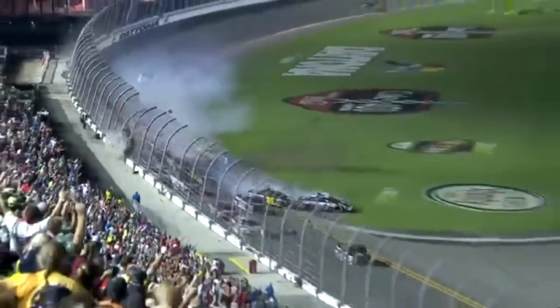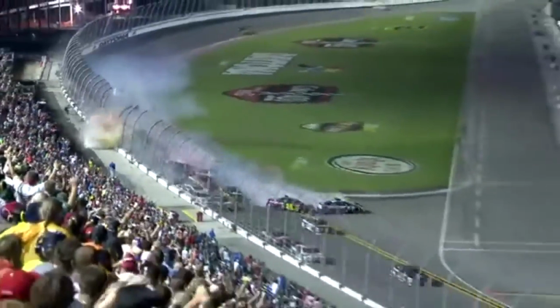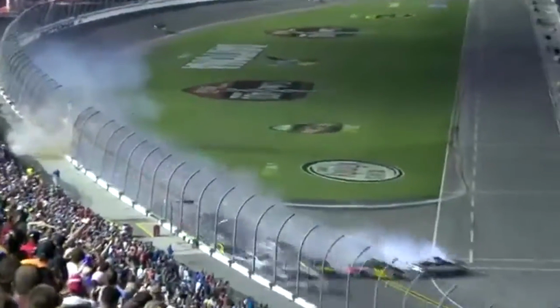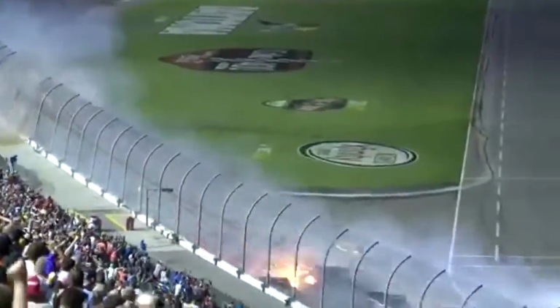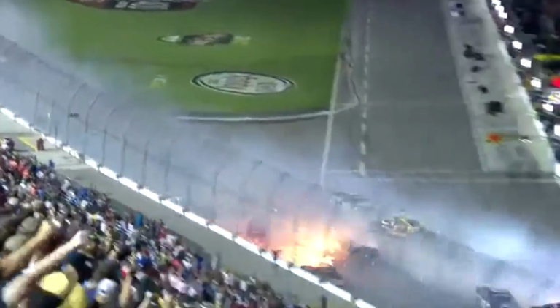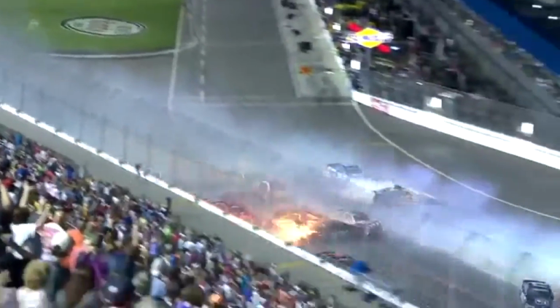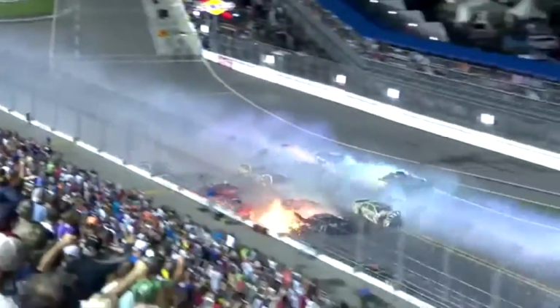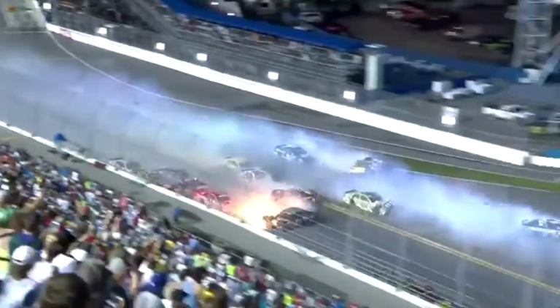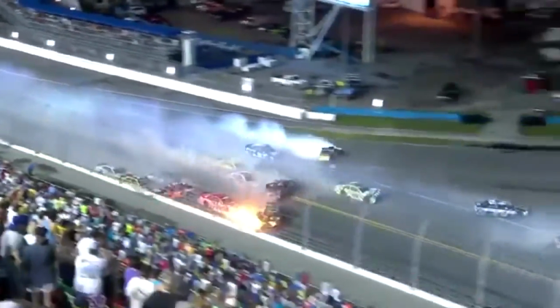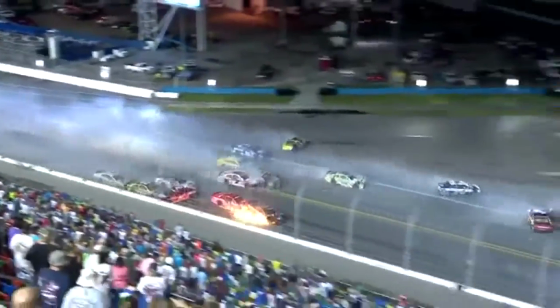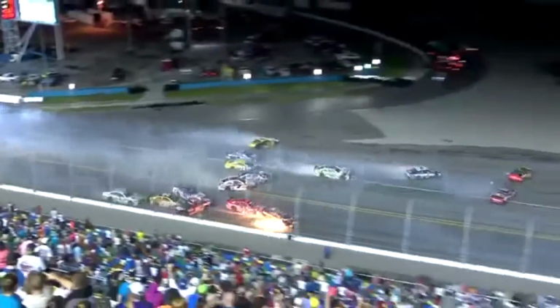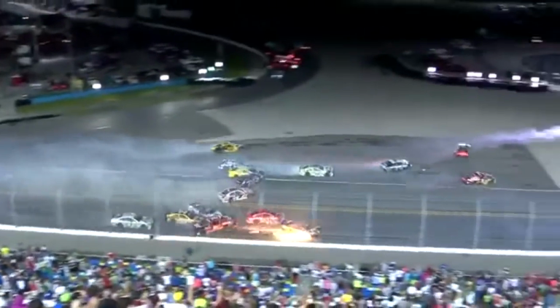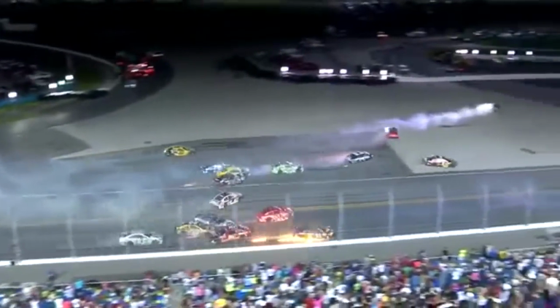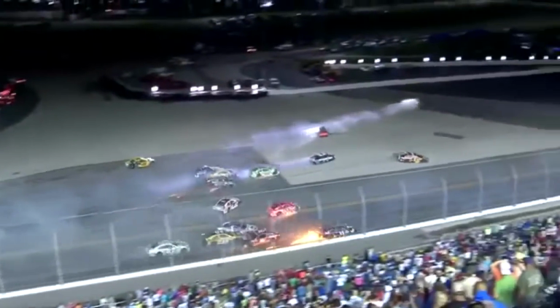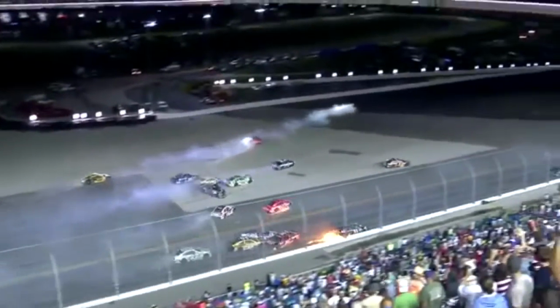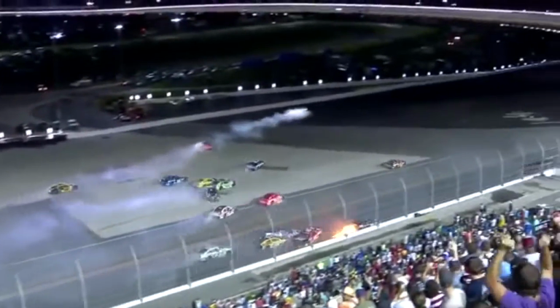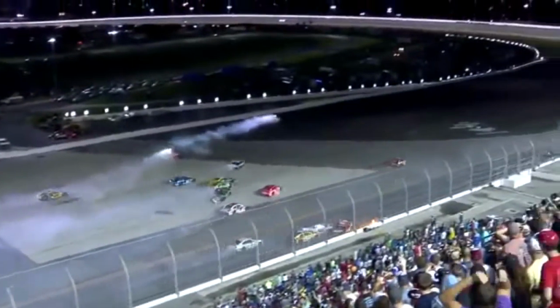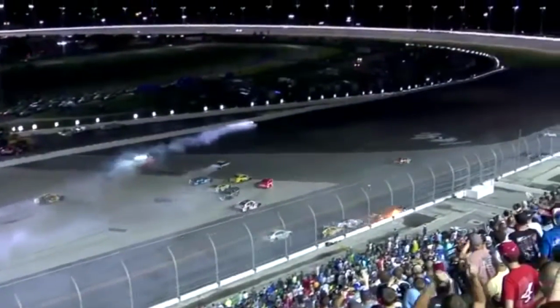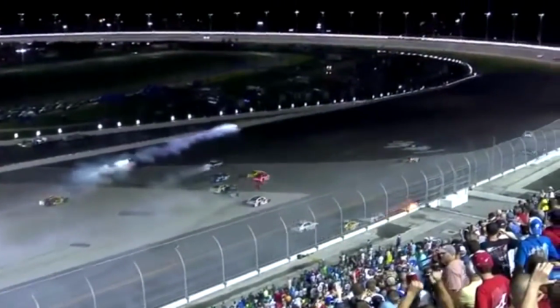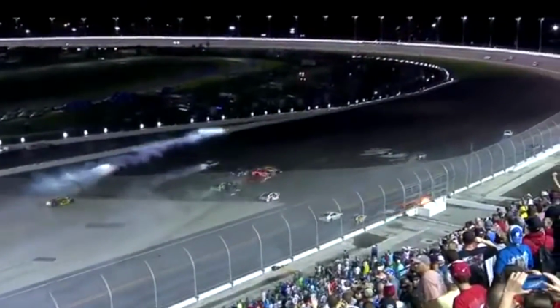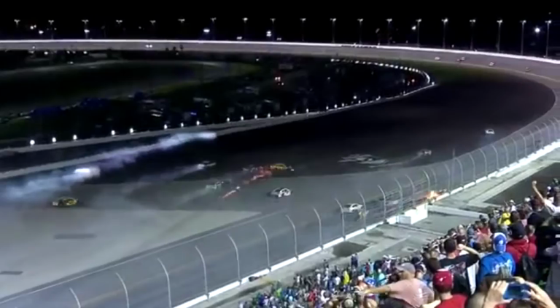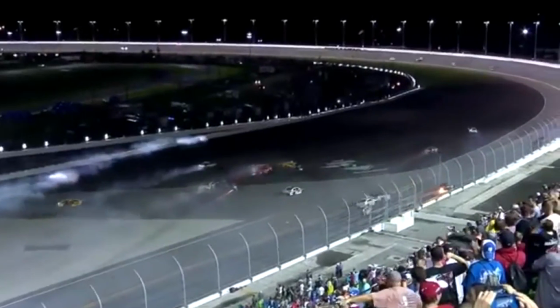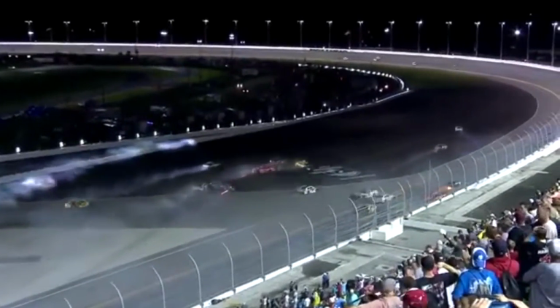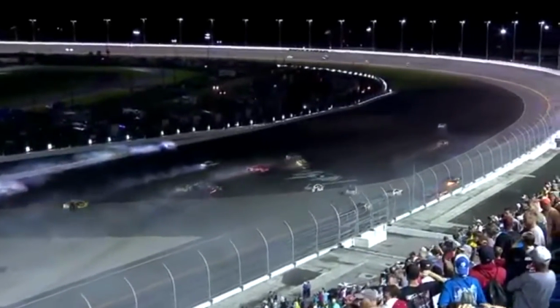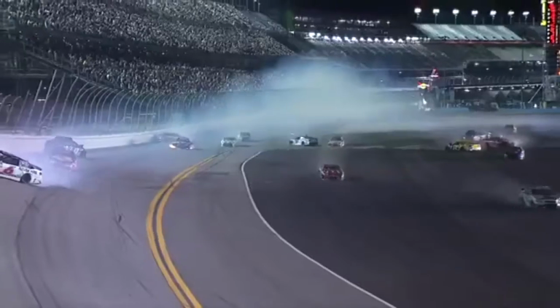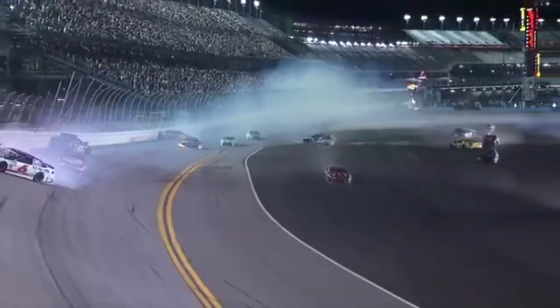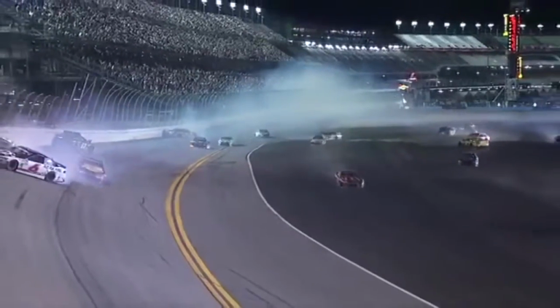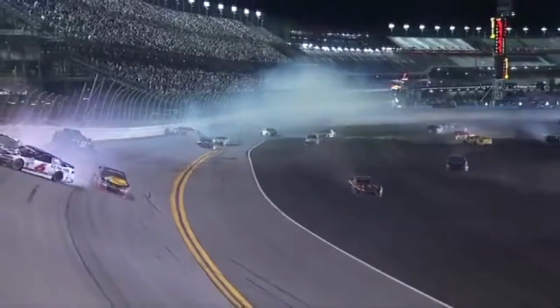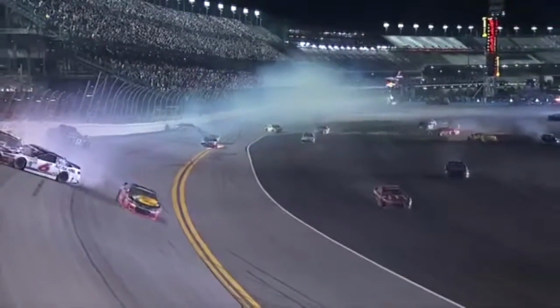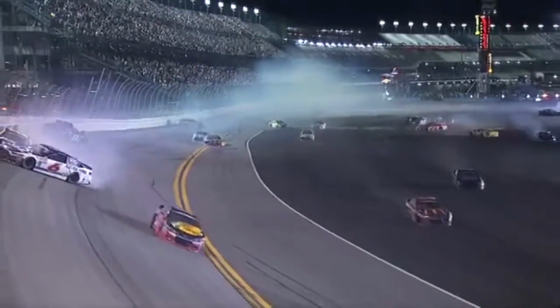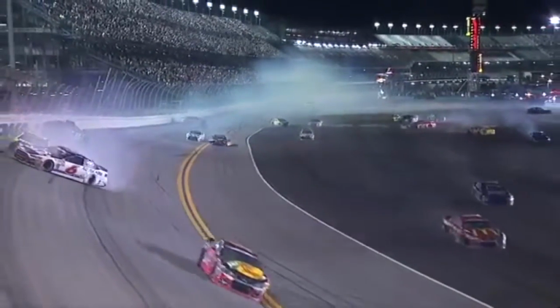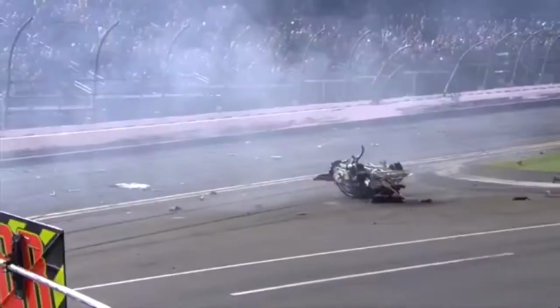And the big one happens behind them. What's happening? Right in the fourth lane.